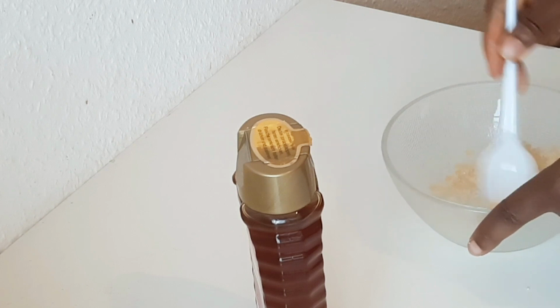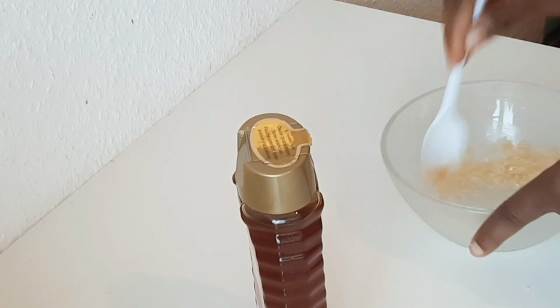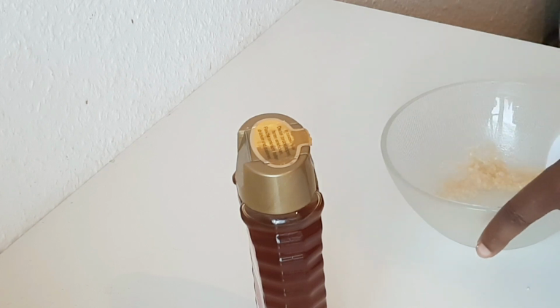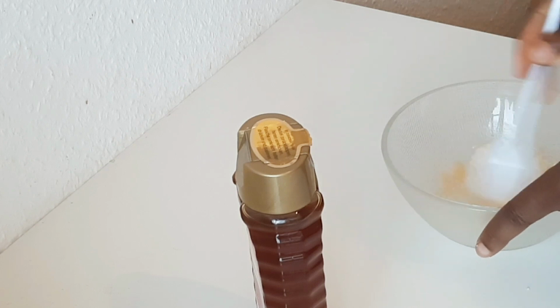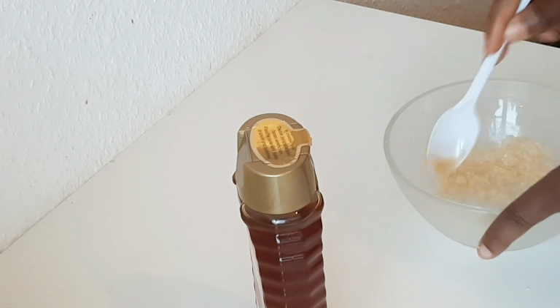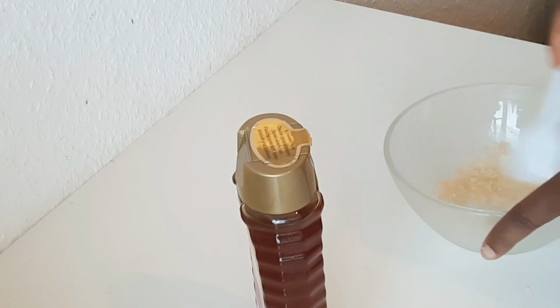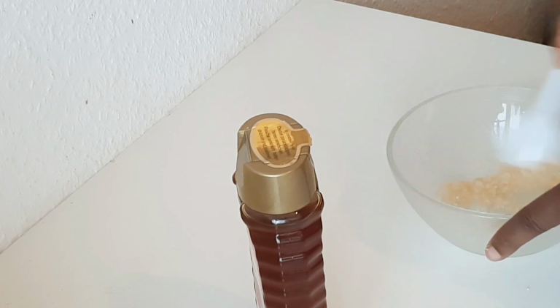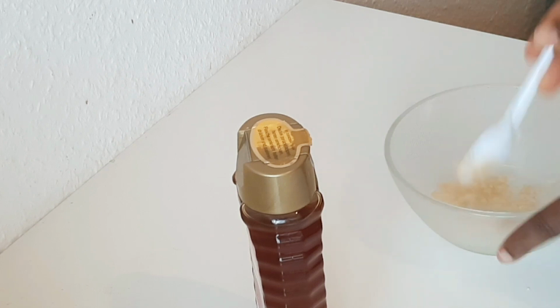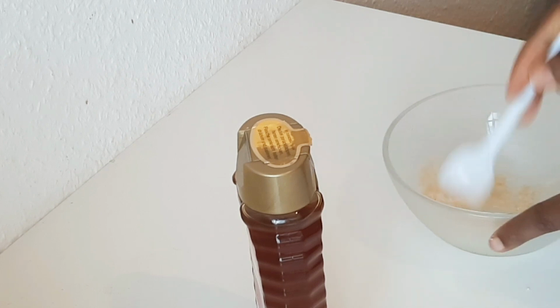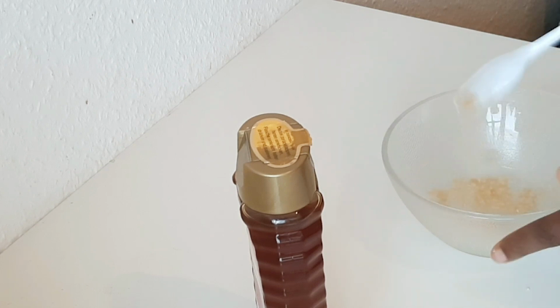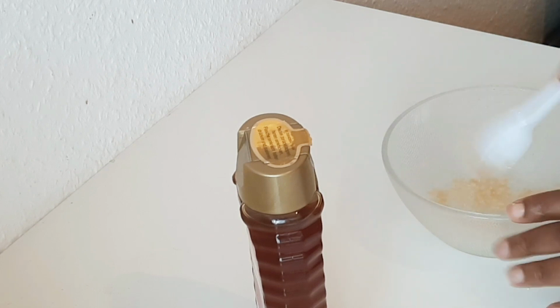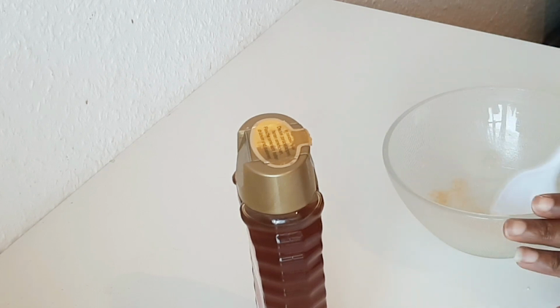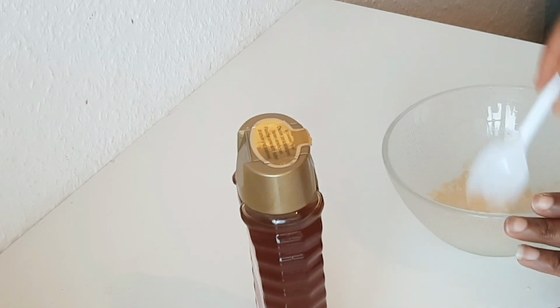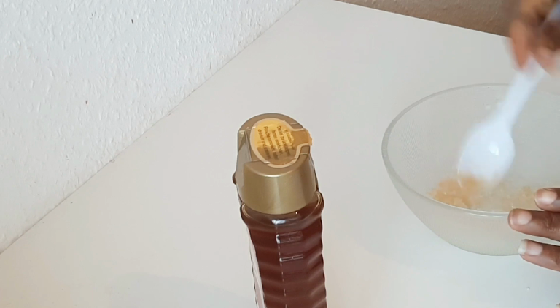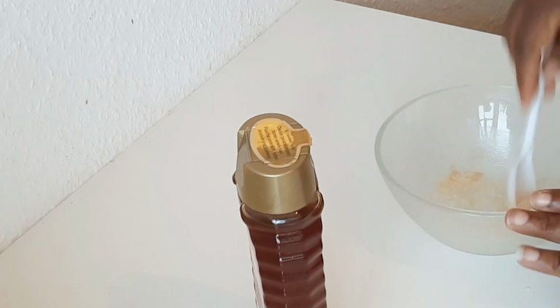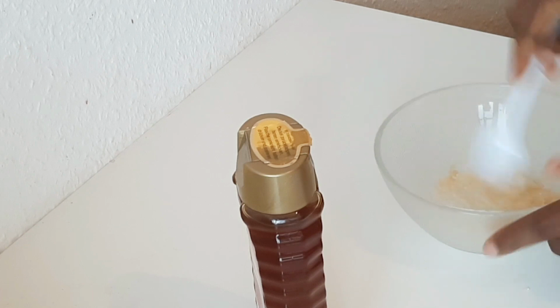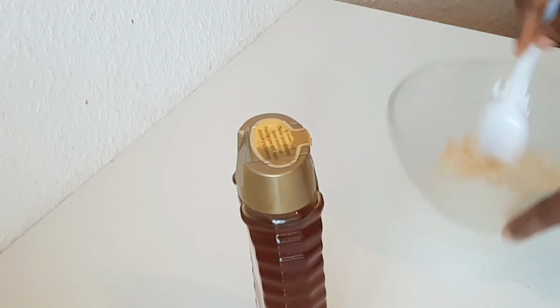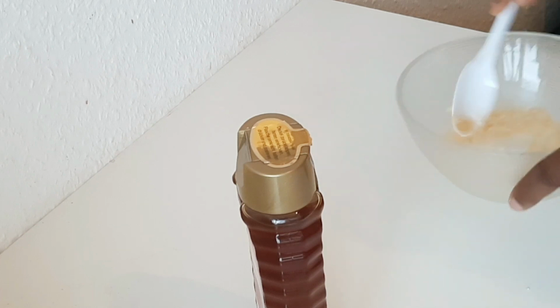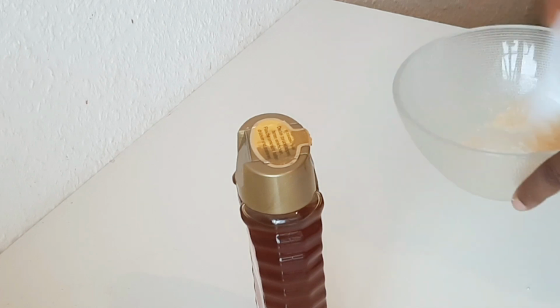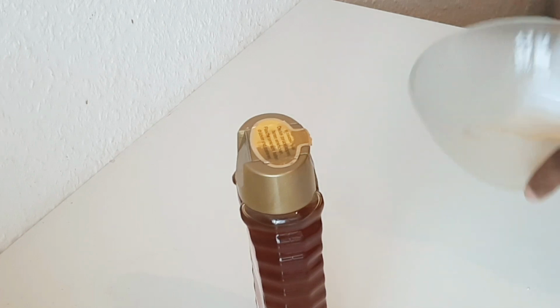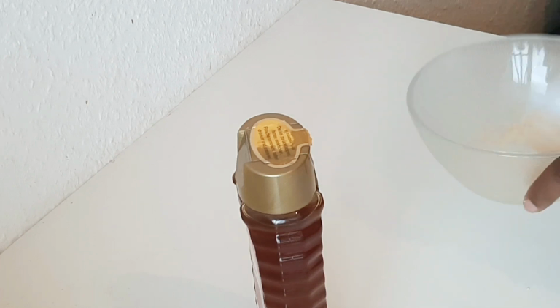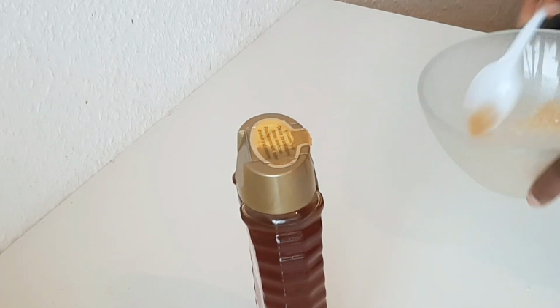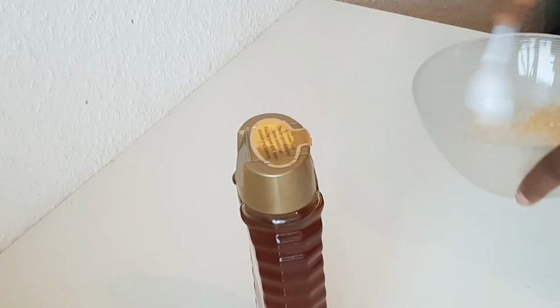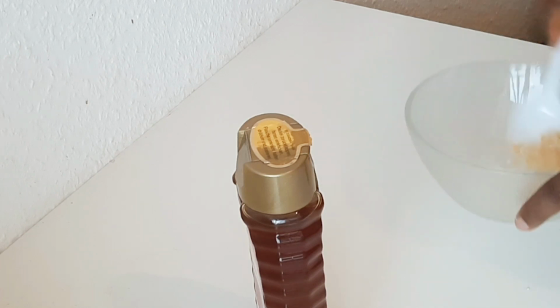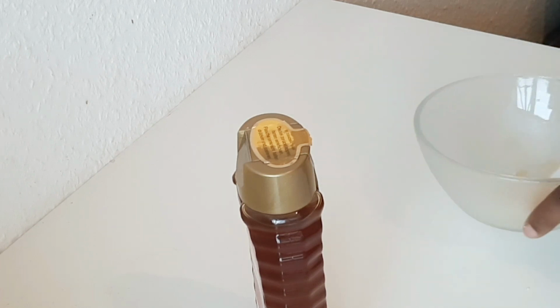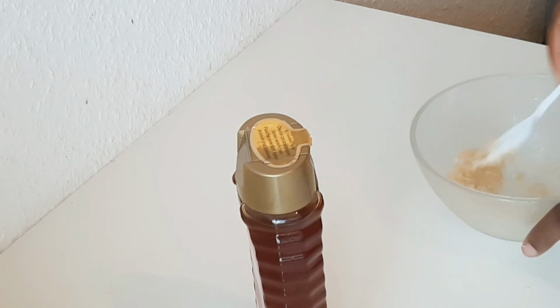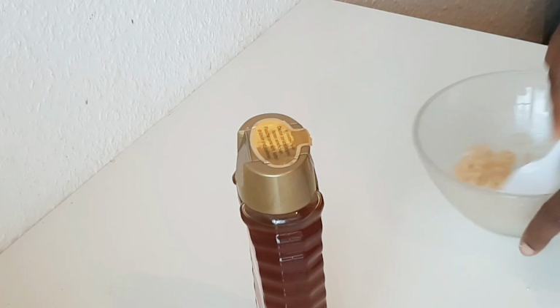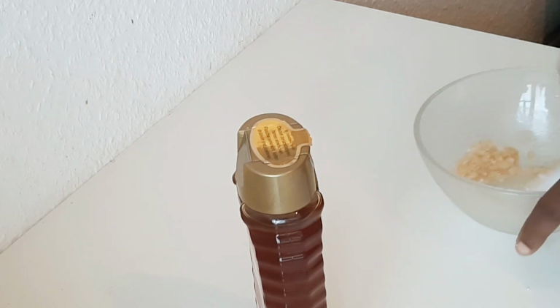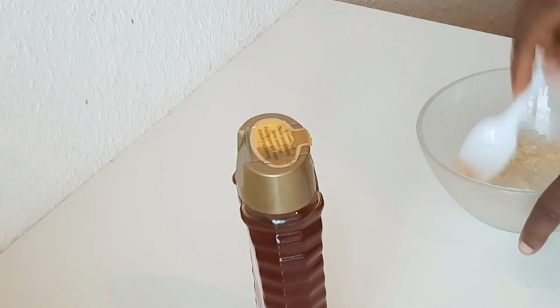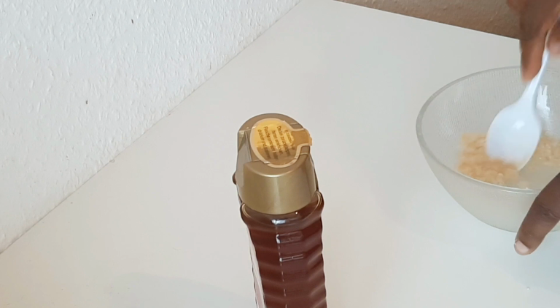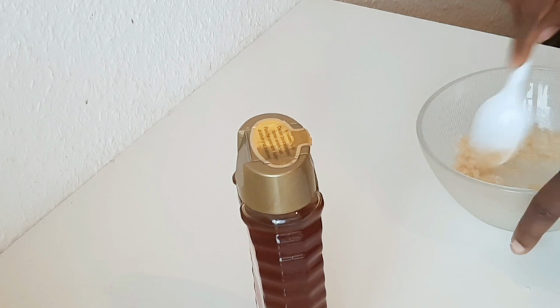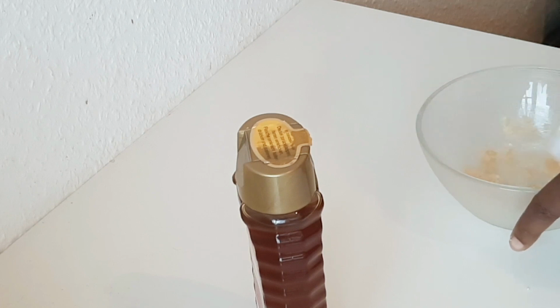Please don't add too much kojic acid — just two drops of kojic acid is okay.